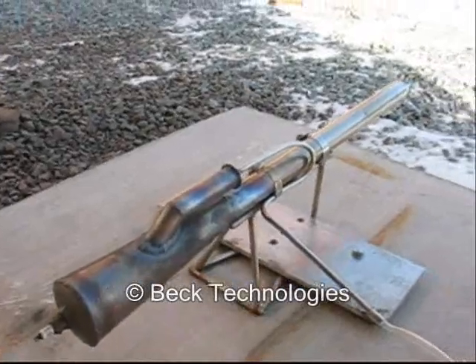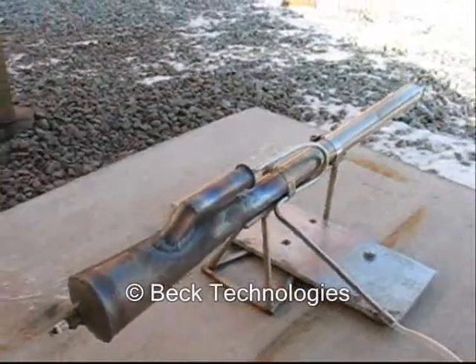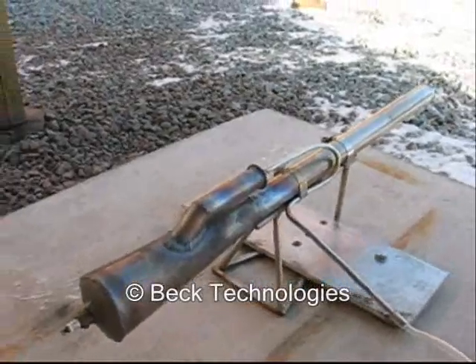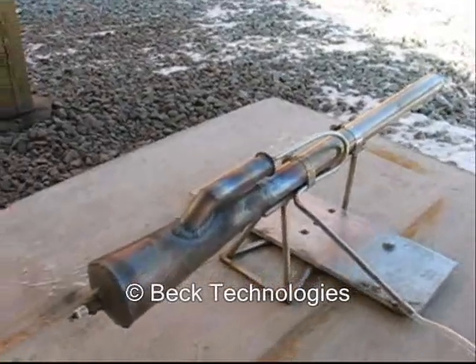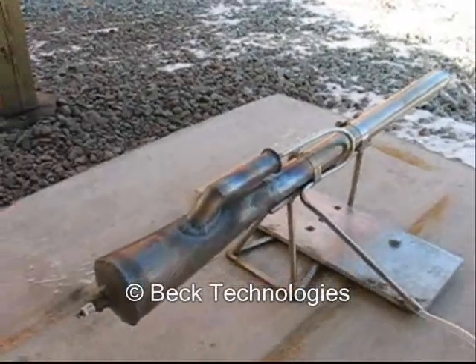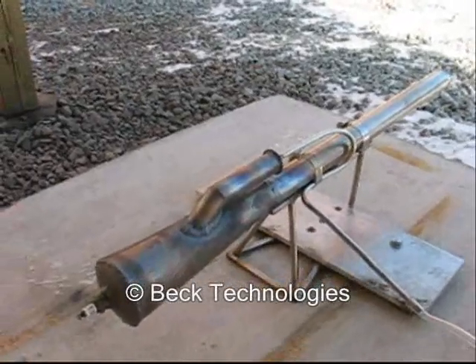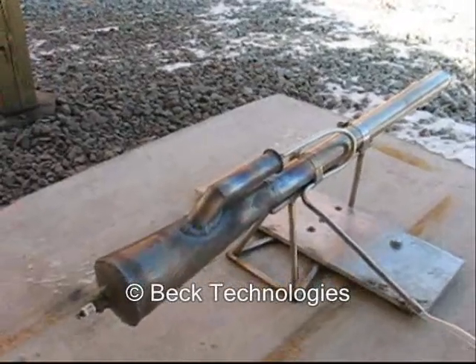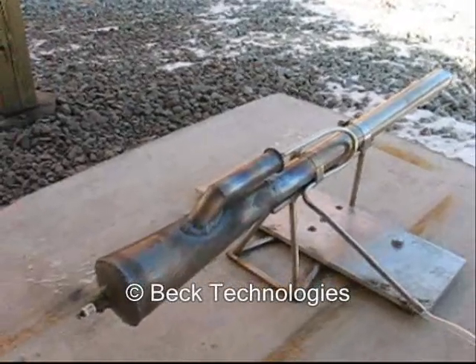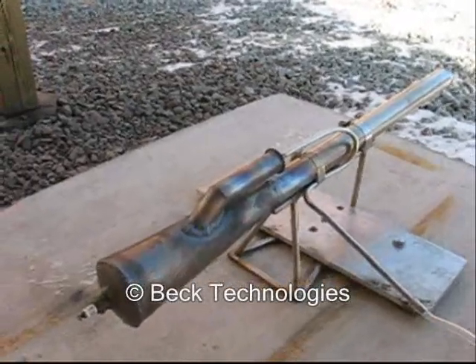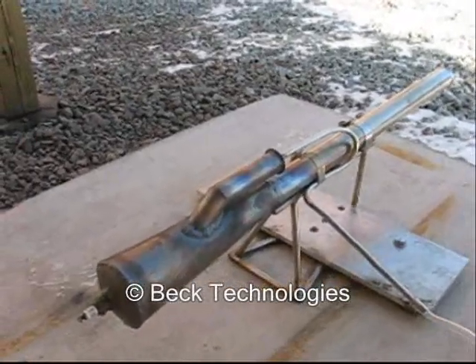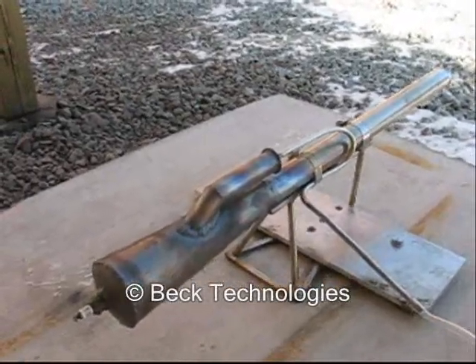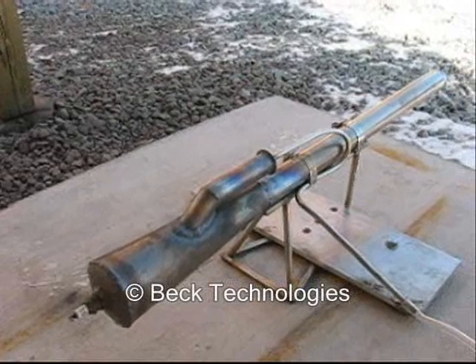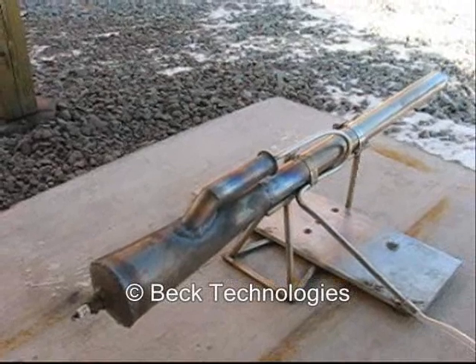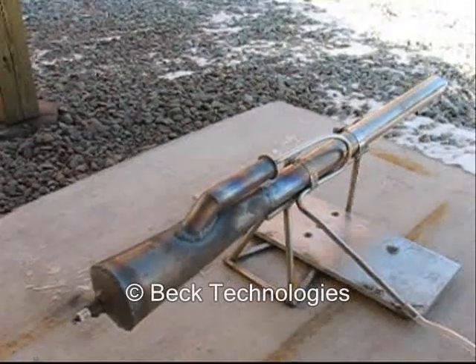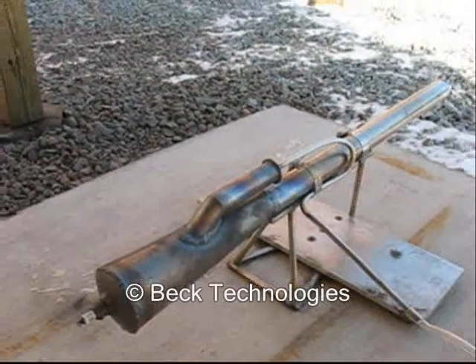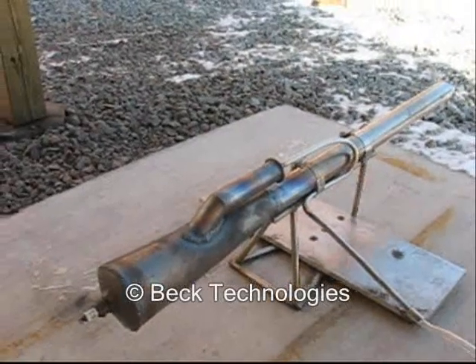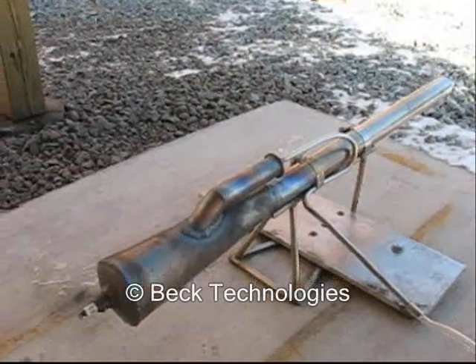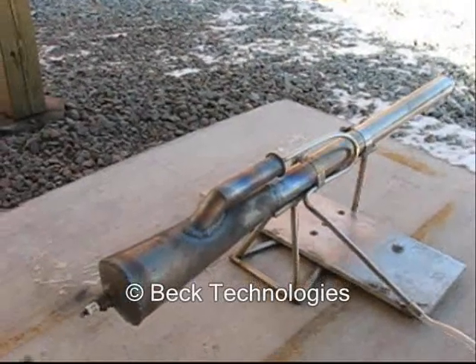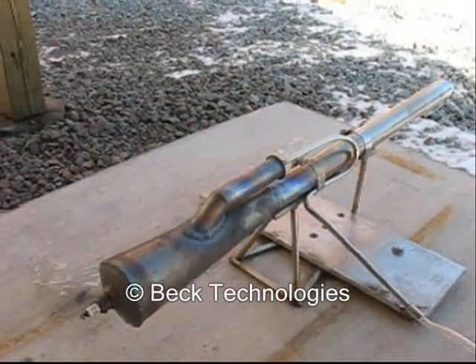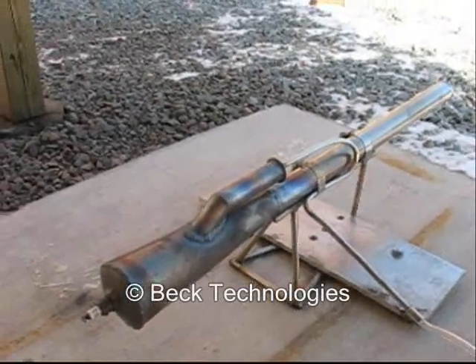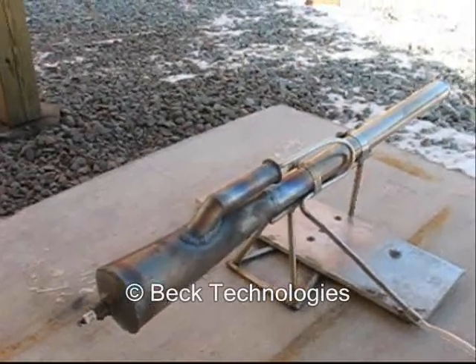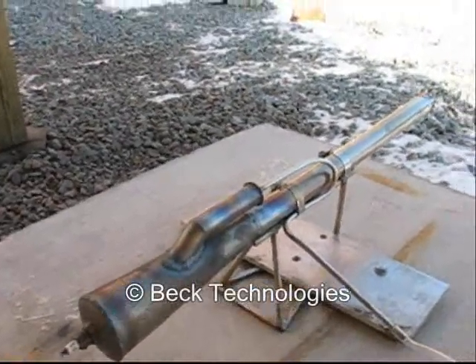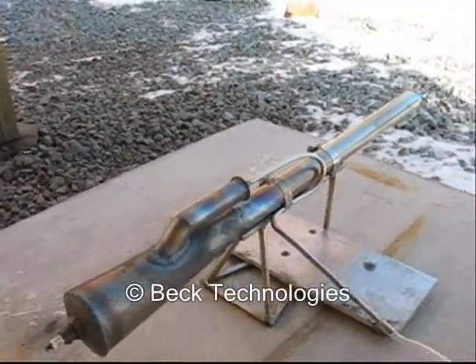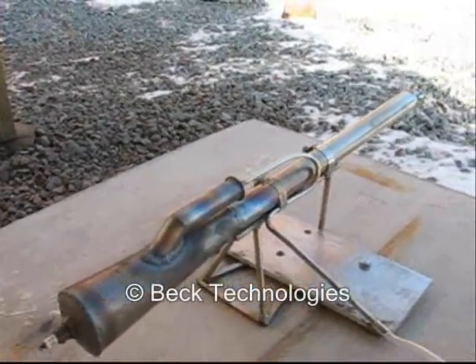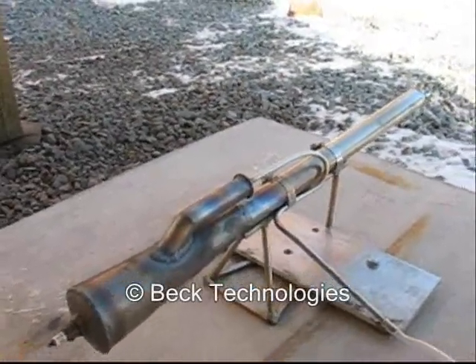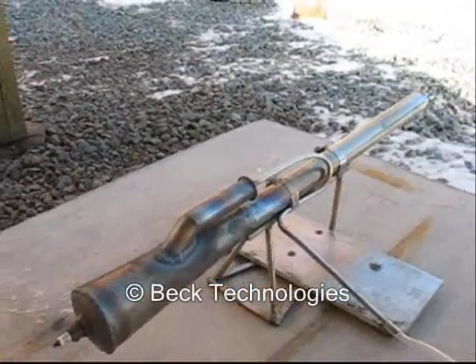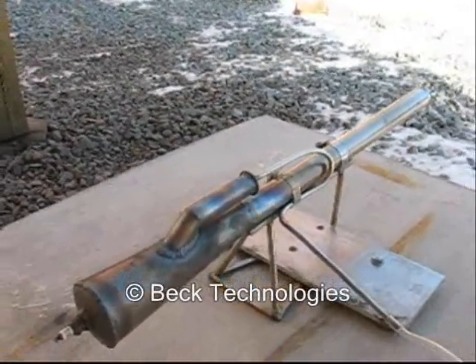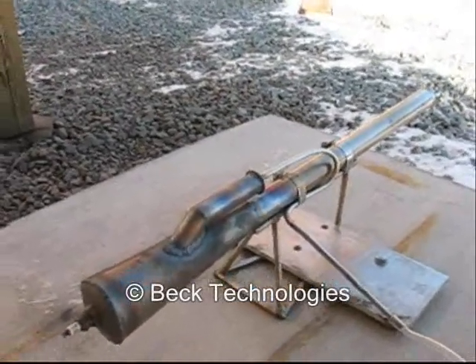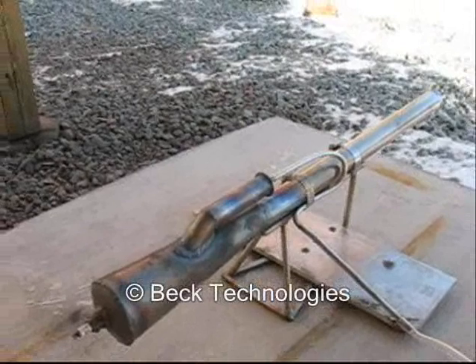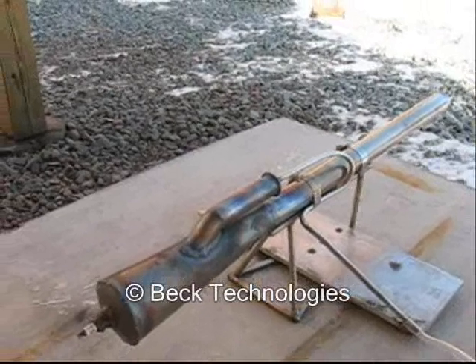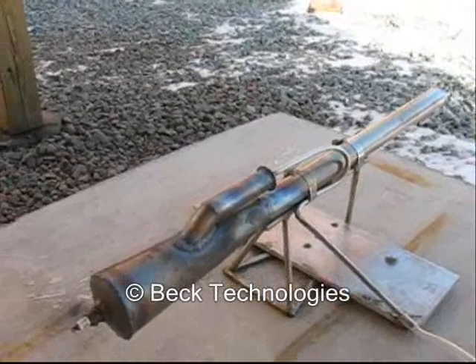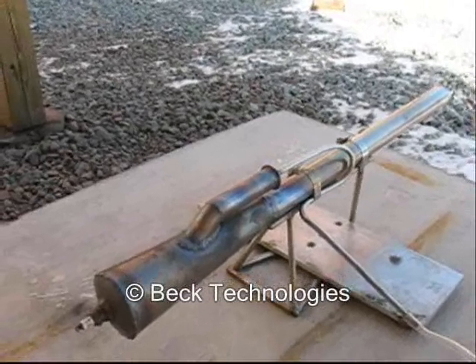Today I'm going to be using a torch, lighting the intake, and blowing a little bit of compressed air down inside of it. That will also start it up pretty easily.